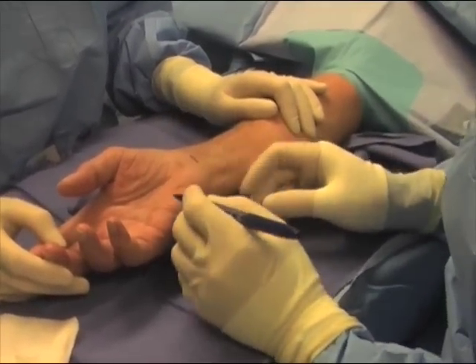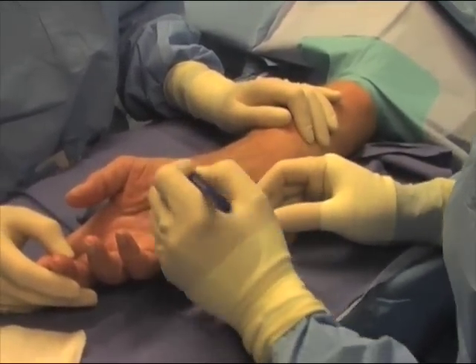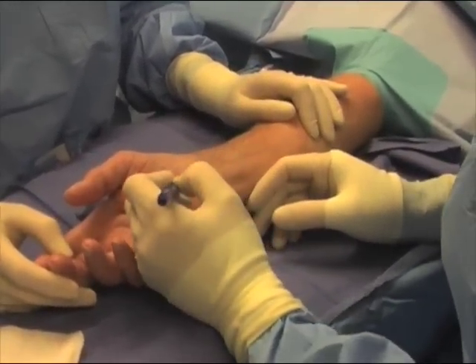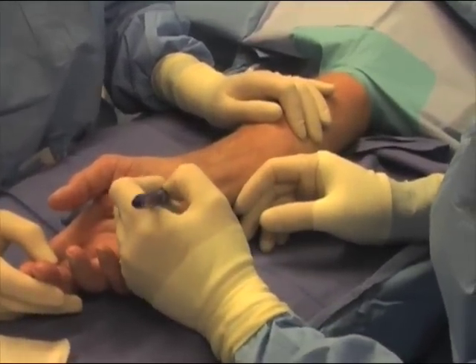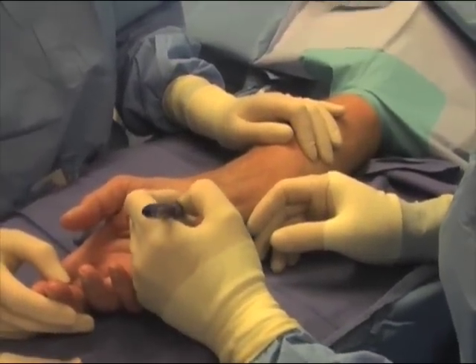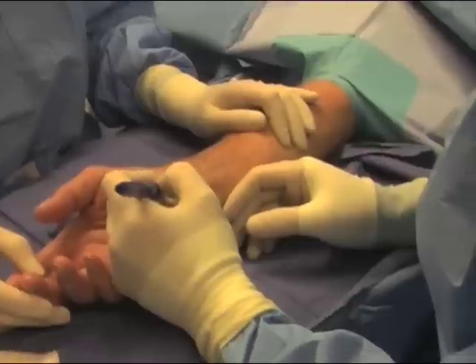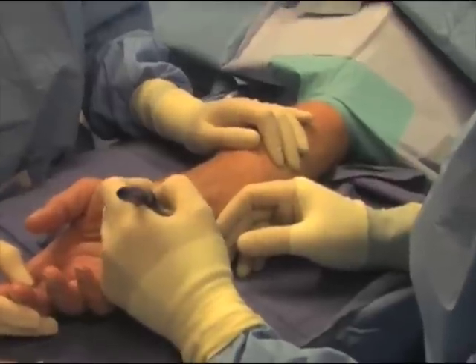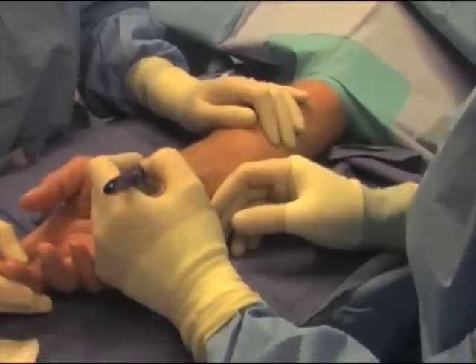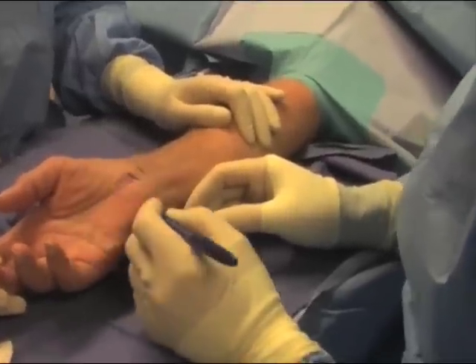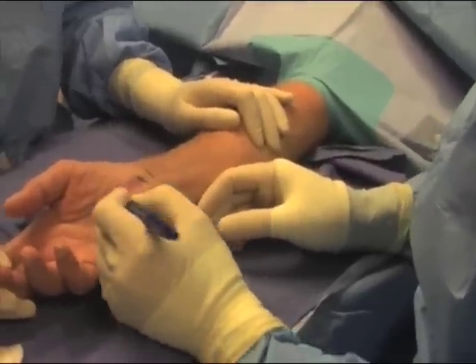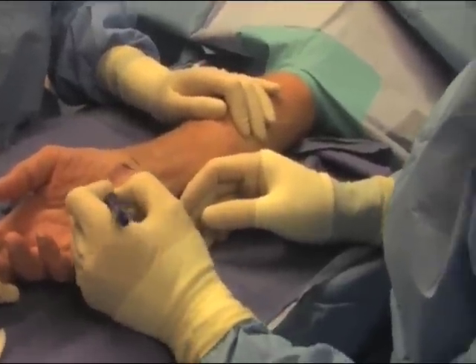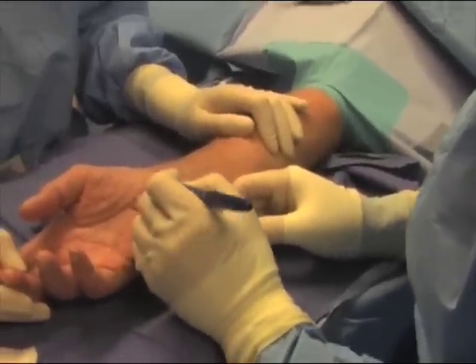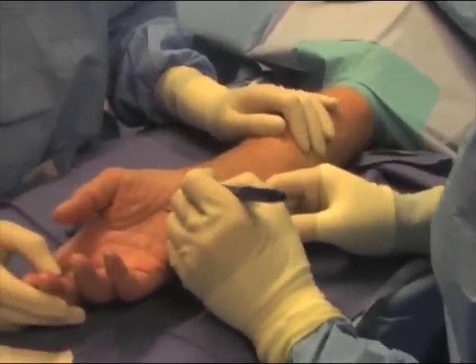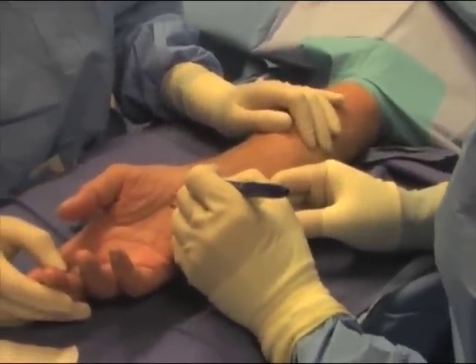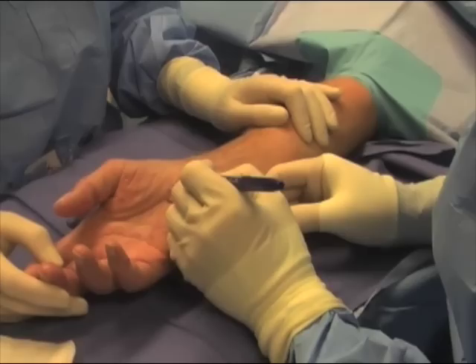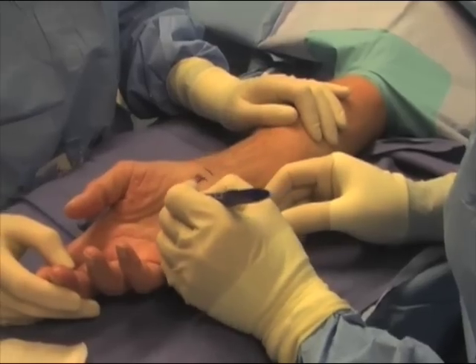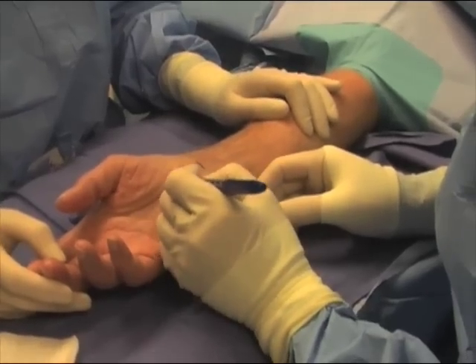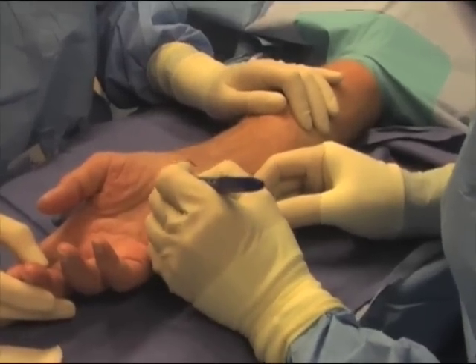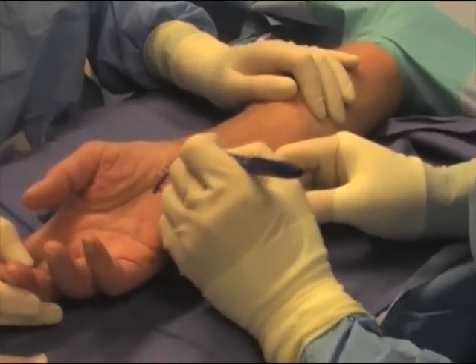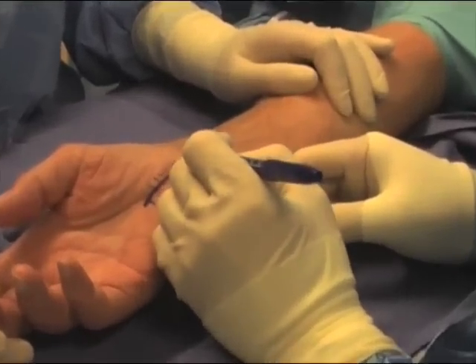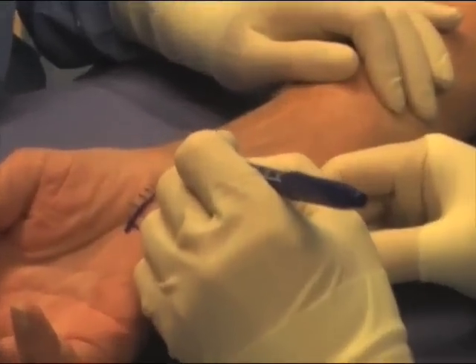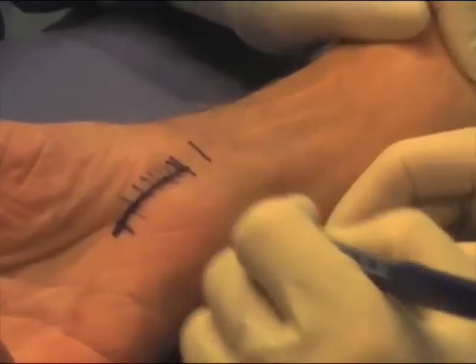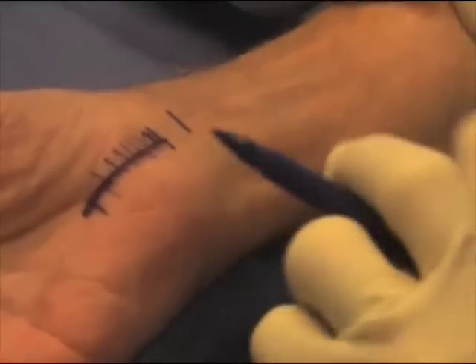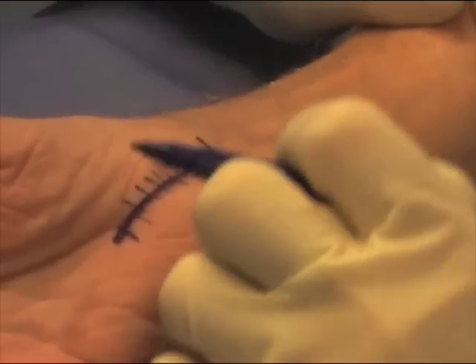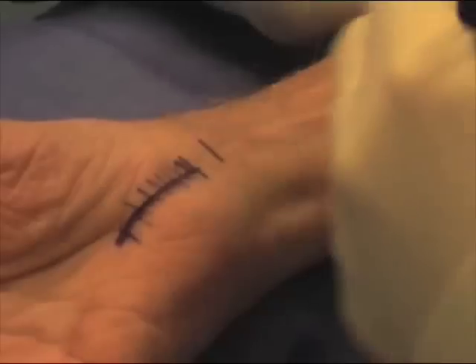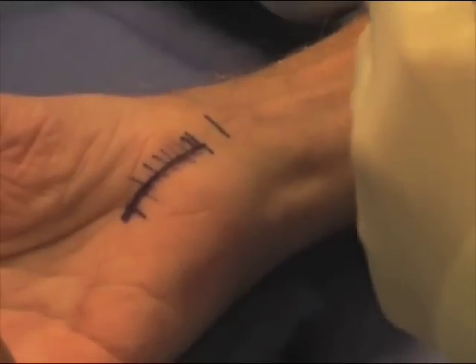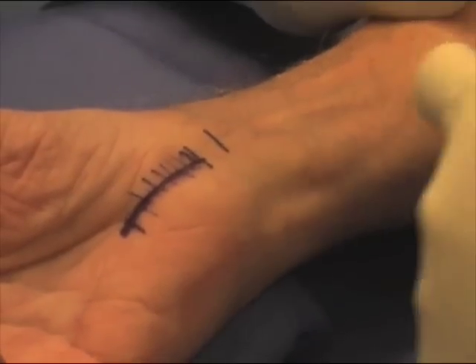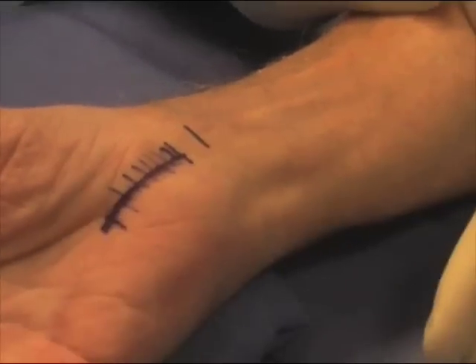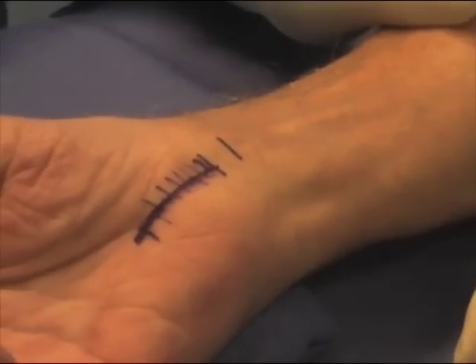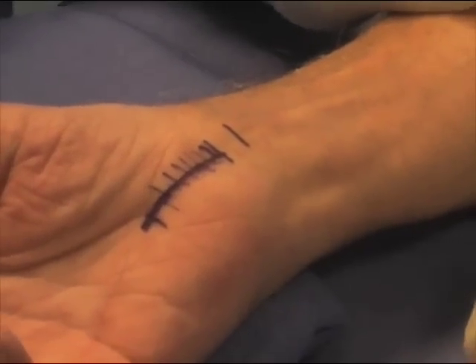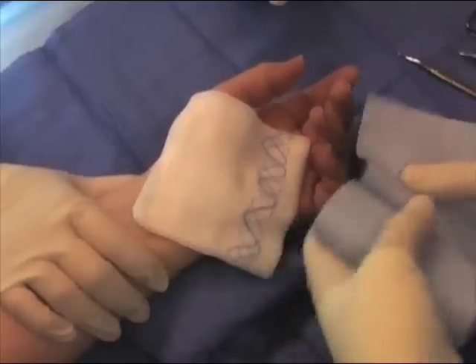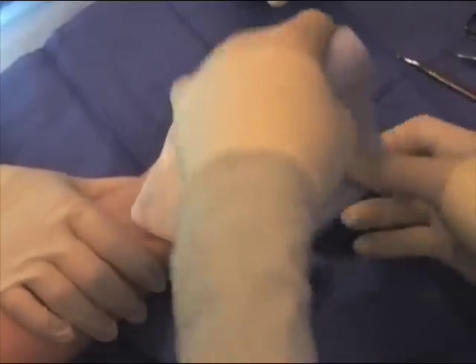First, the endoscopic carpal tunnel incision is marked on the skin — it measures about a quarter of an inch in length. Next, we're depicting where the transverse carpal ligament lies and the traditional open carpal tunnel surgery incision if this were to be used.